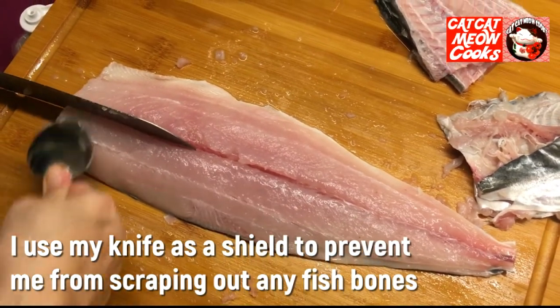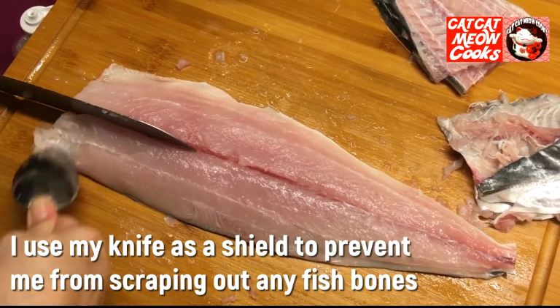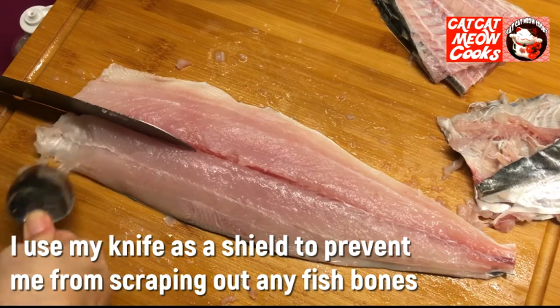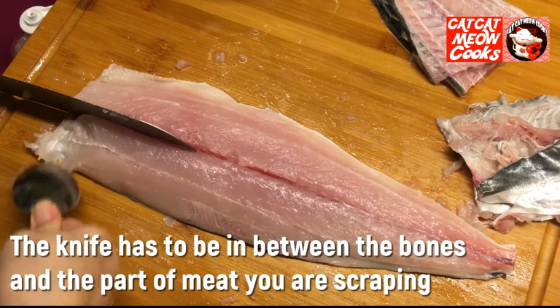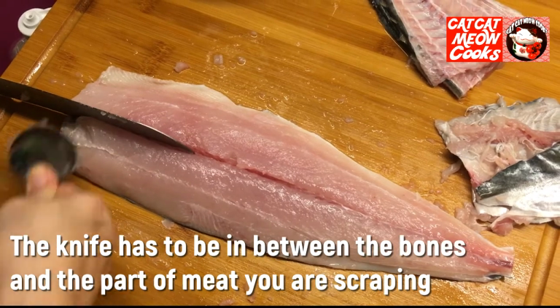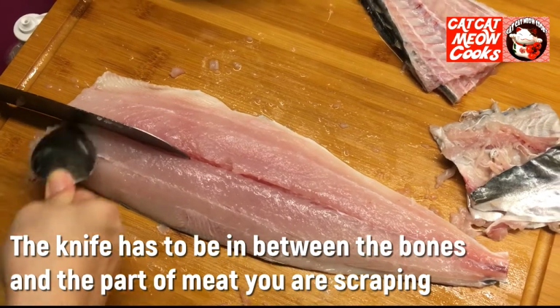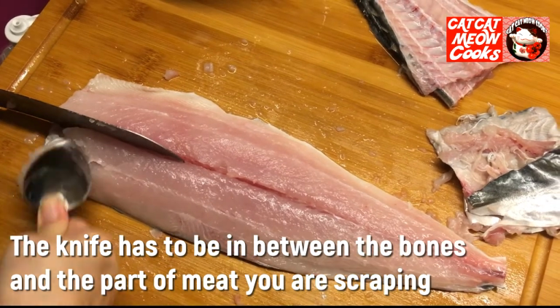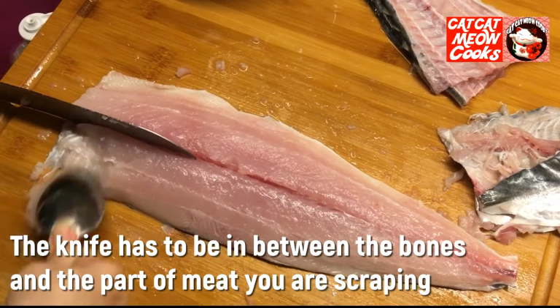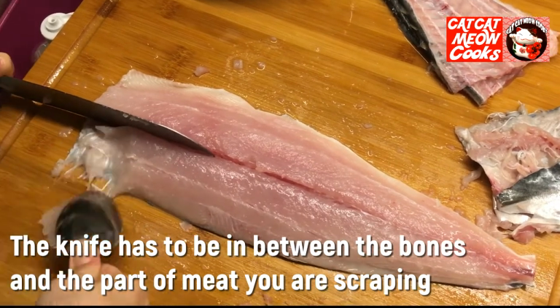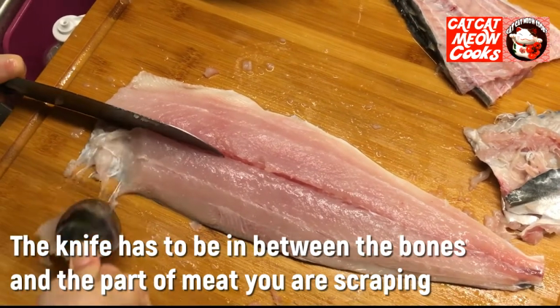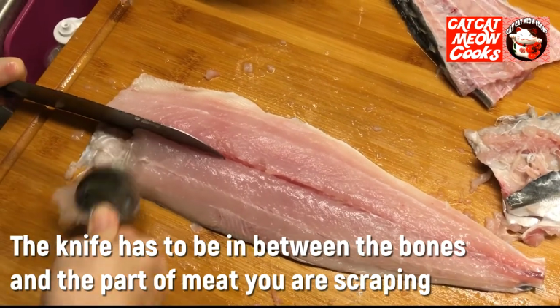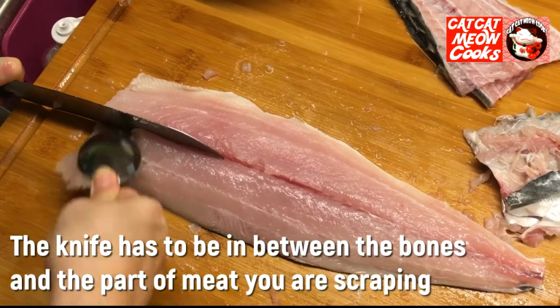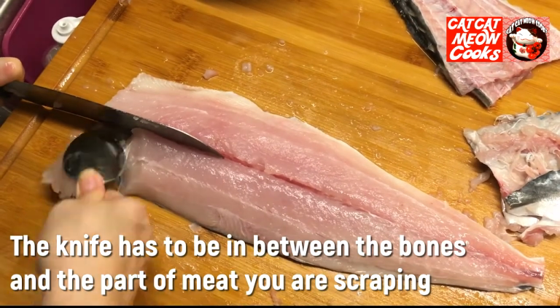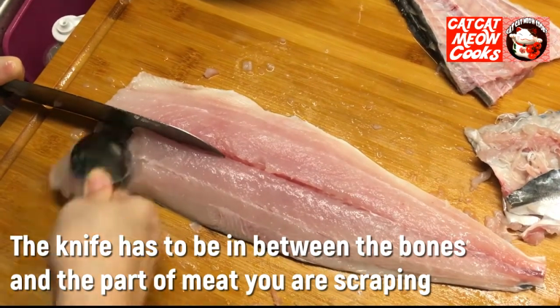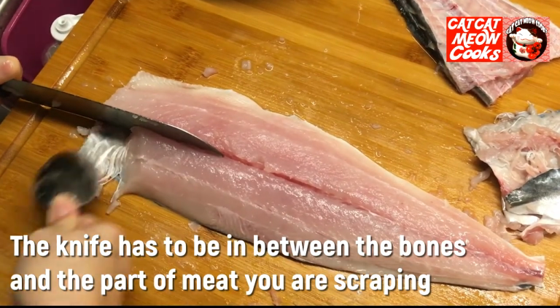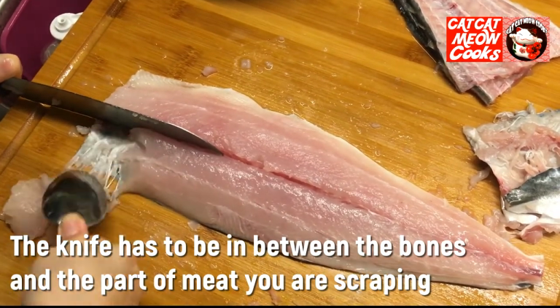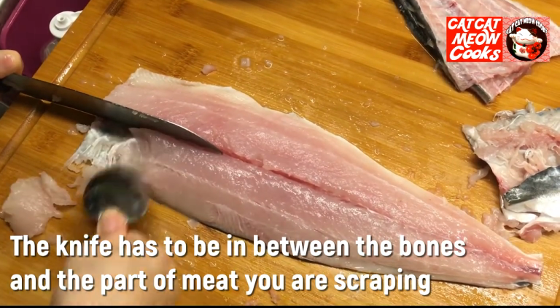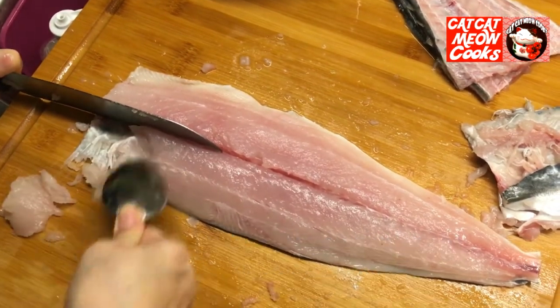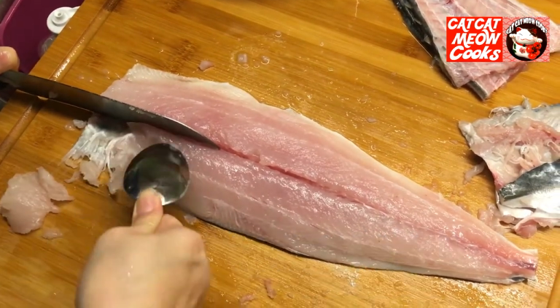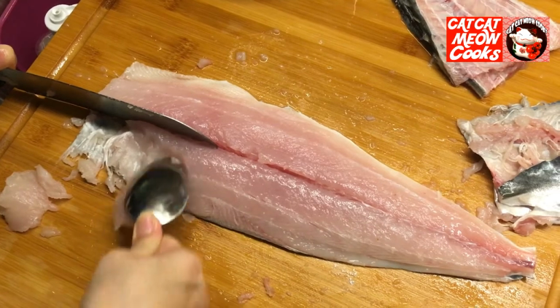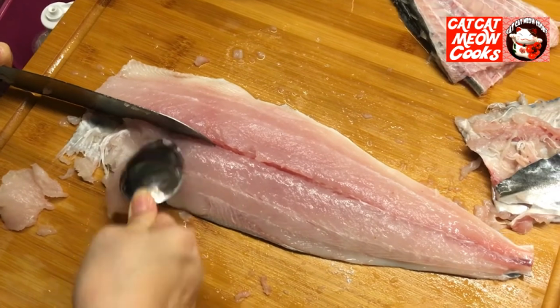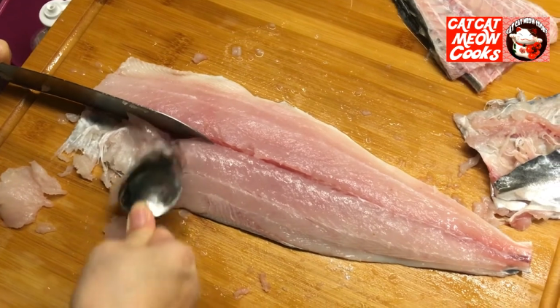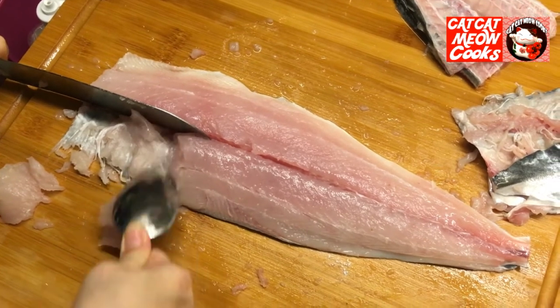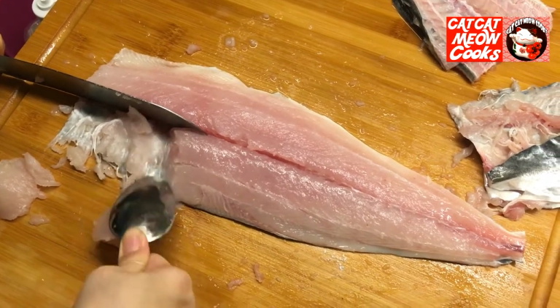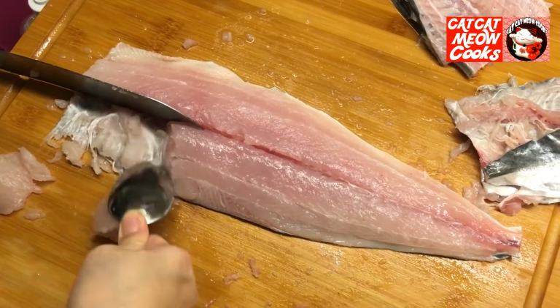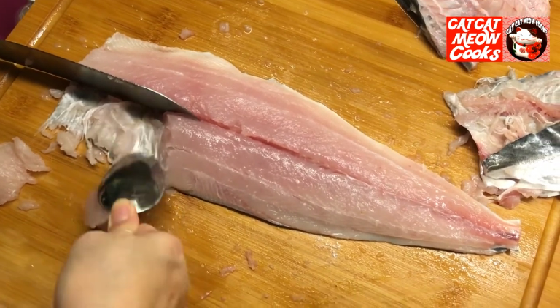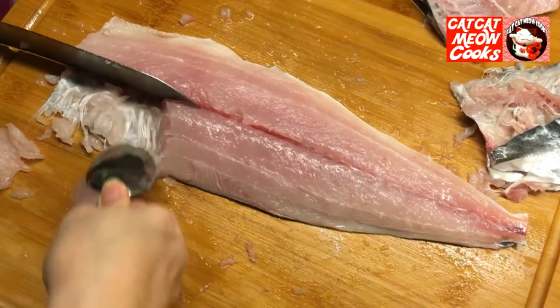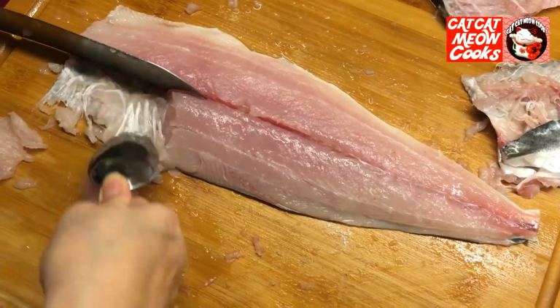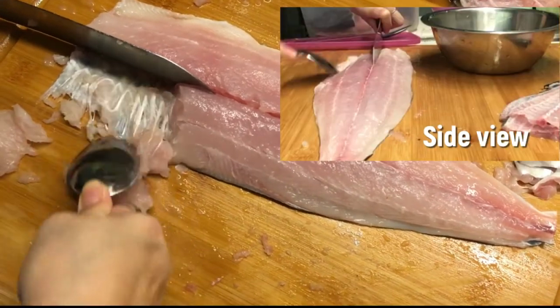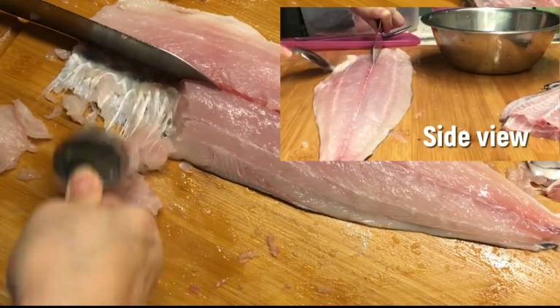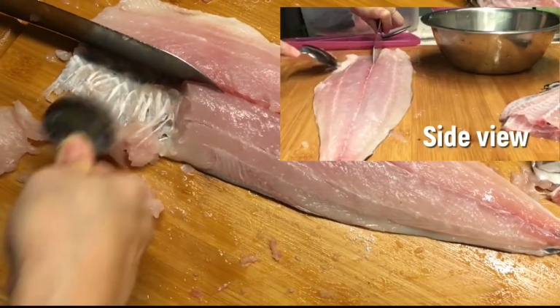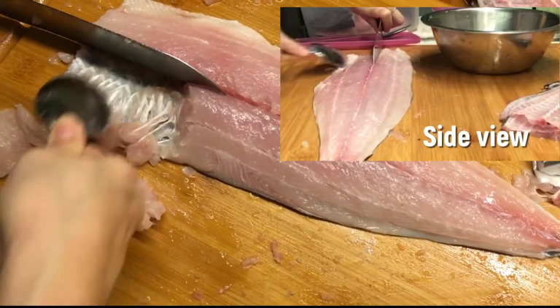Add the egg into half. Add the egg into the egg.